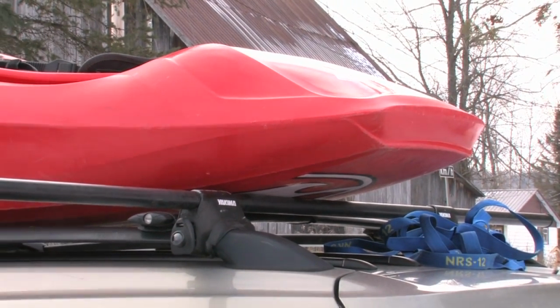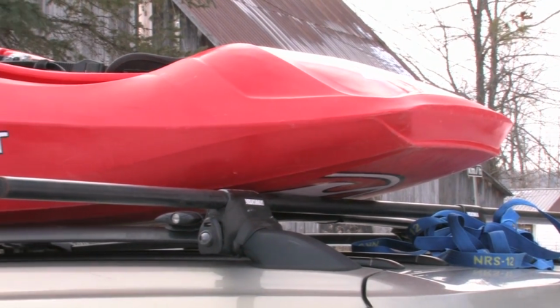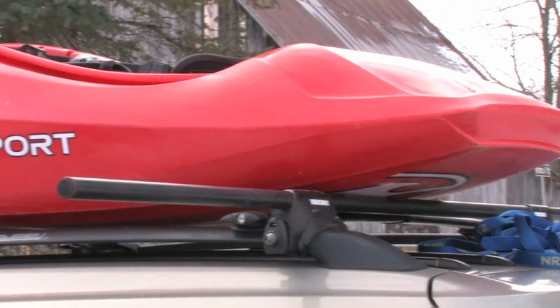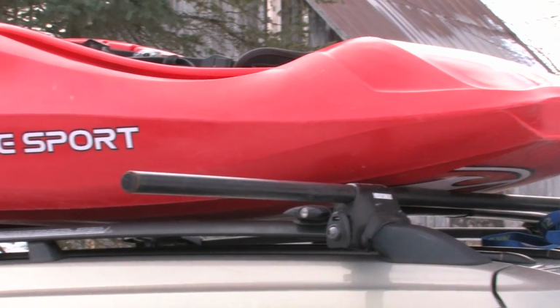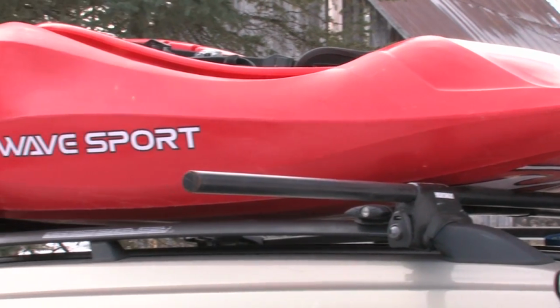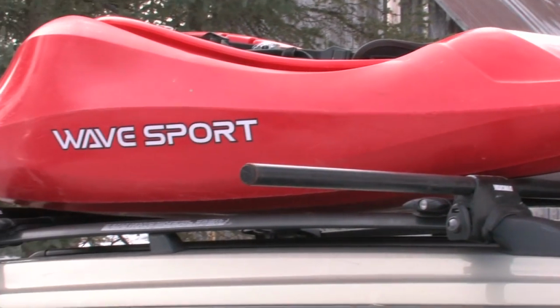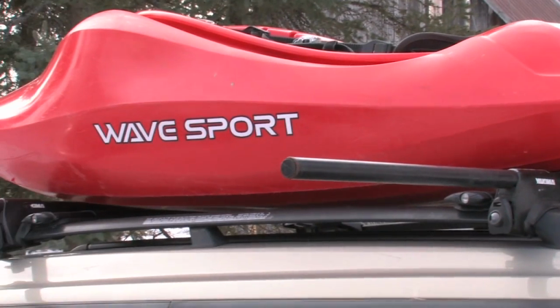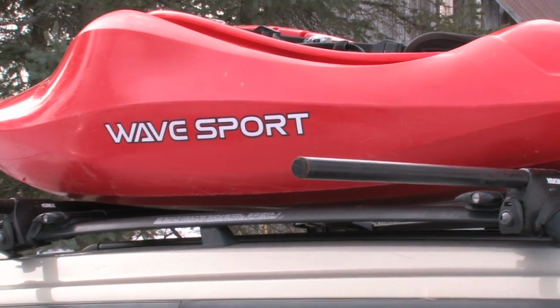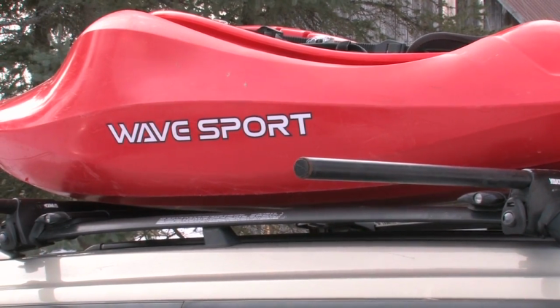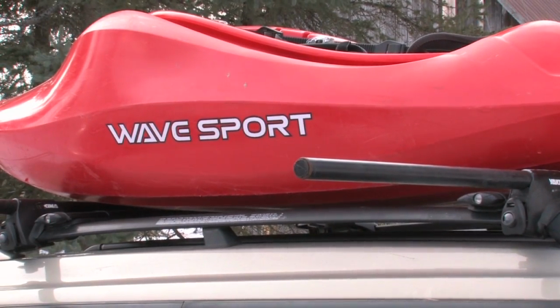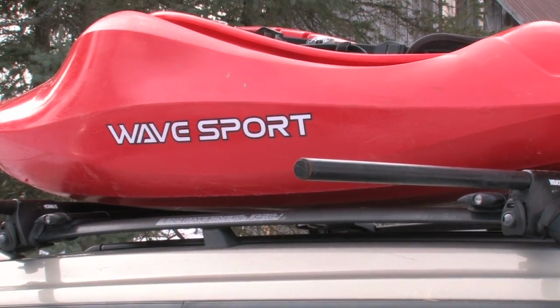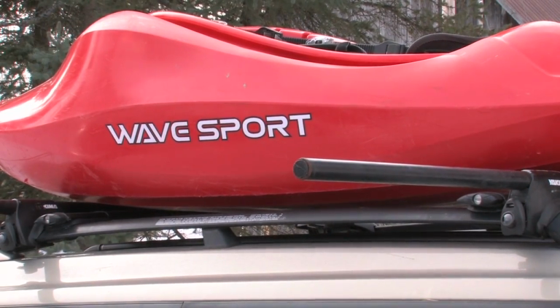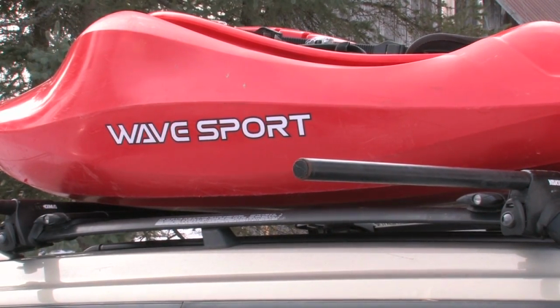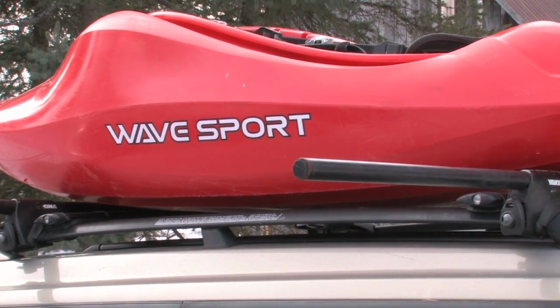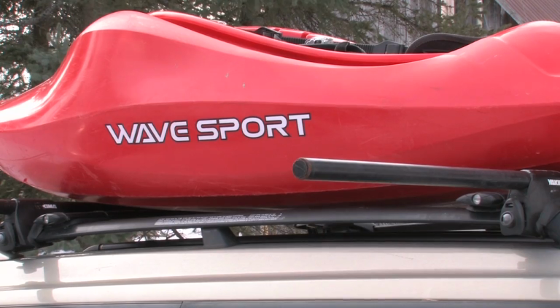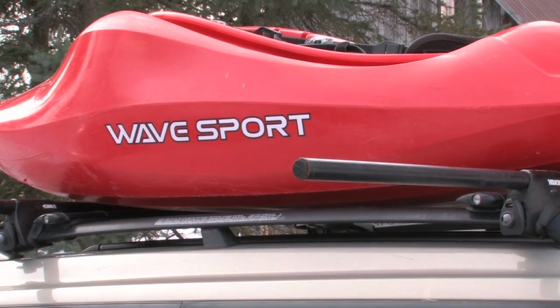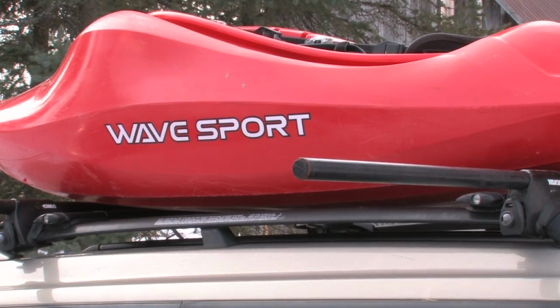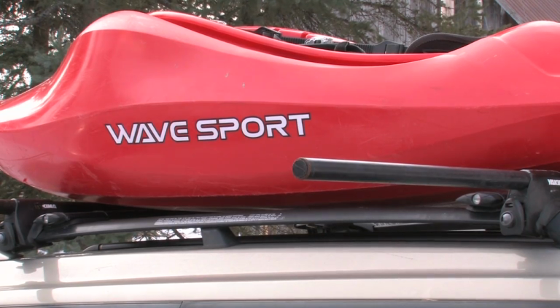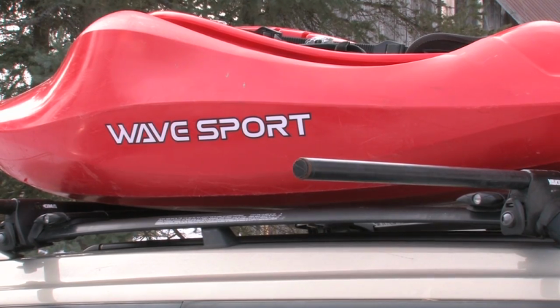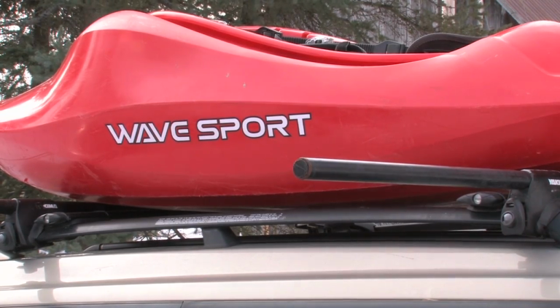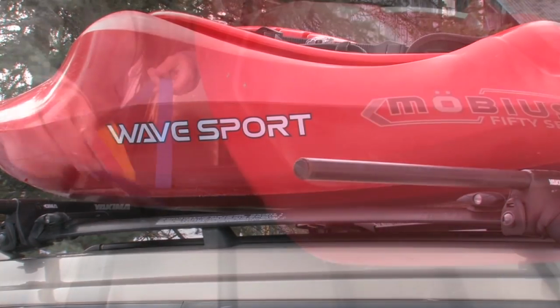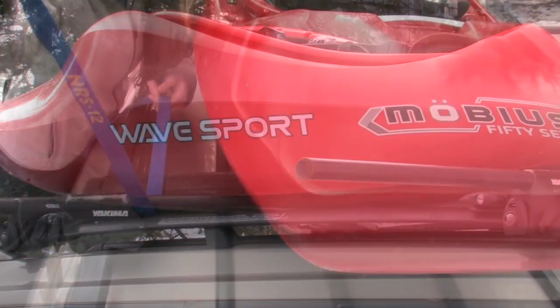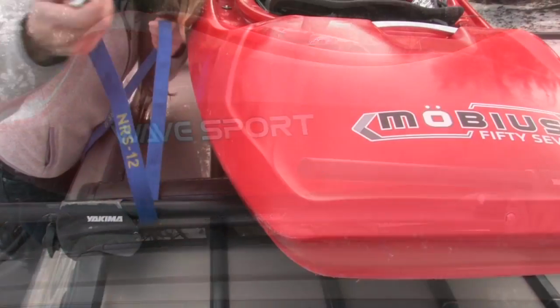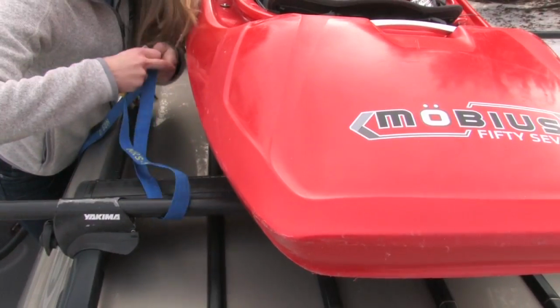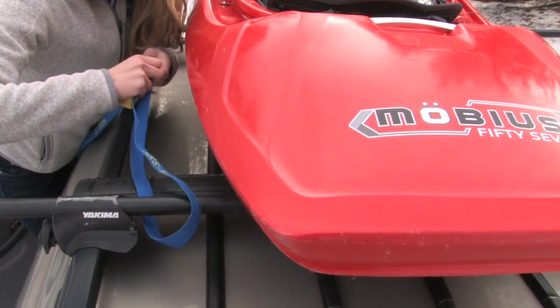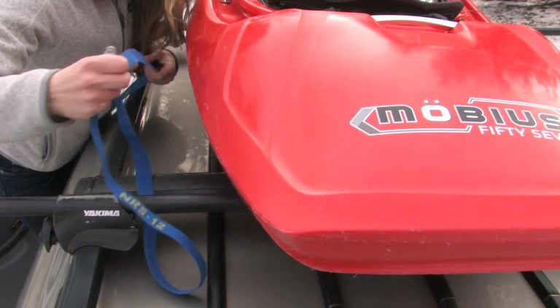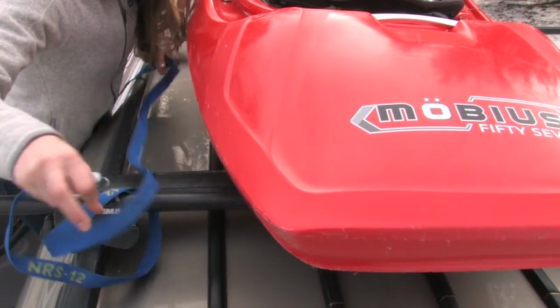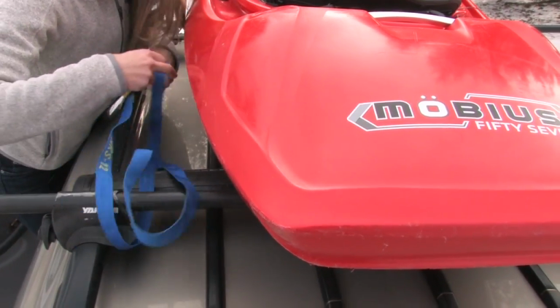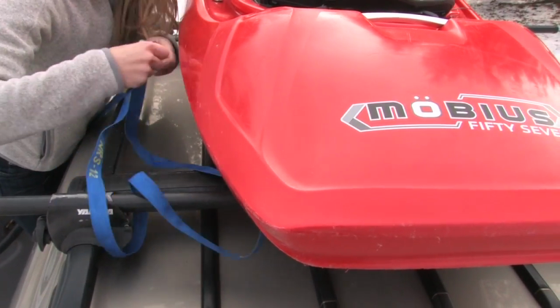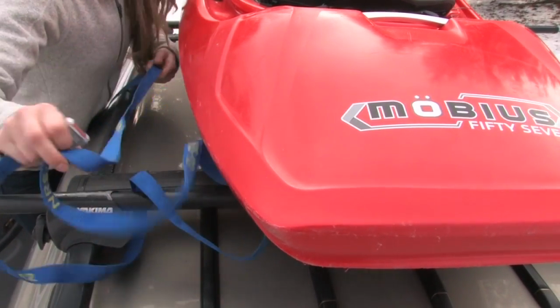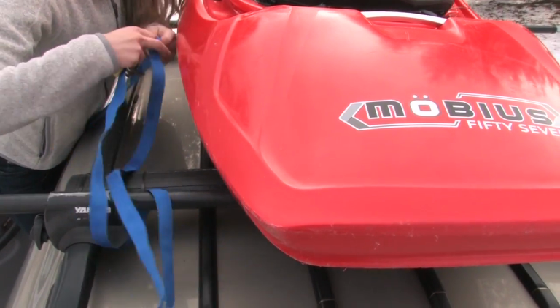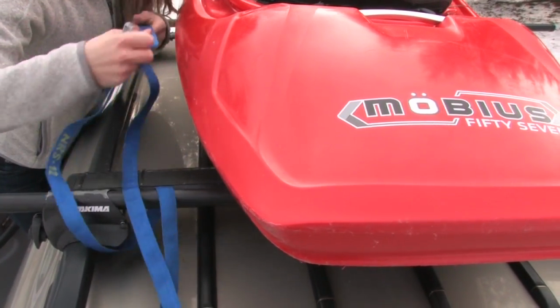Always tie down your kayak as soon as it's loaded. An untied boat is at risk of being damaged or causing injury if the wind picks up or if someone drives away without noticing that it's loose.